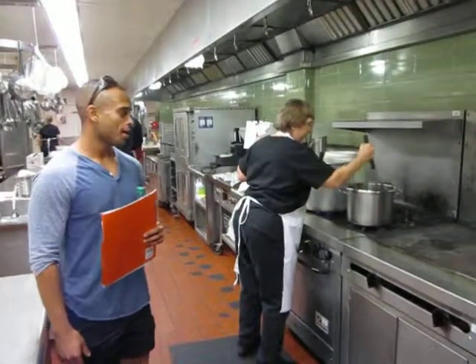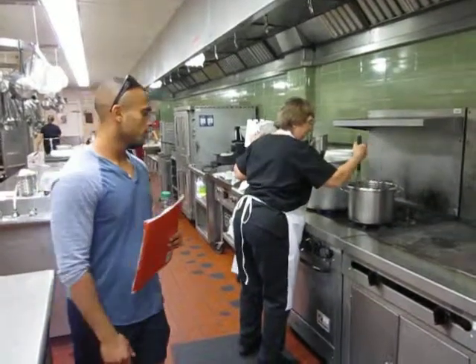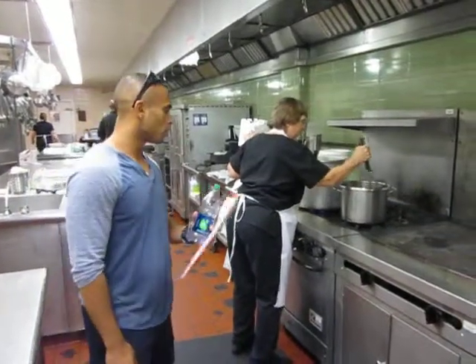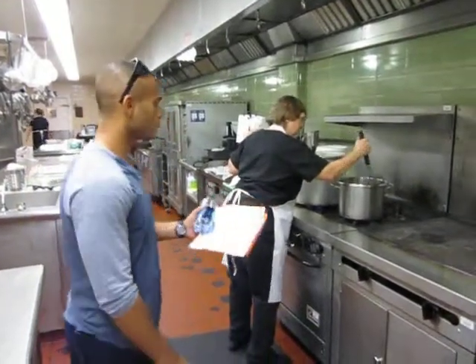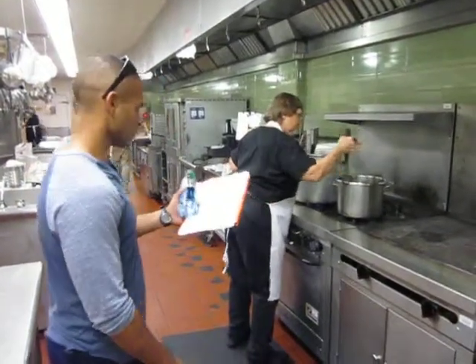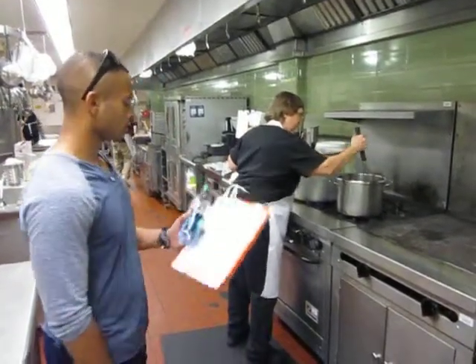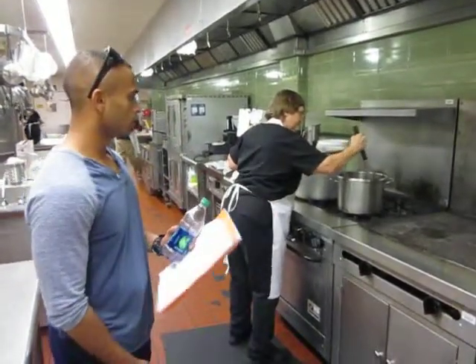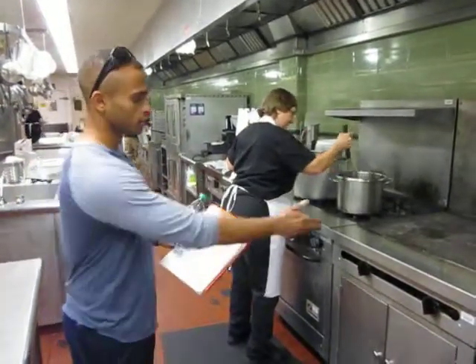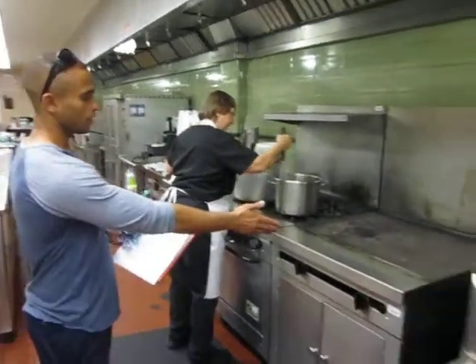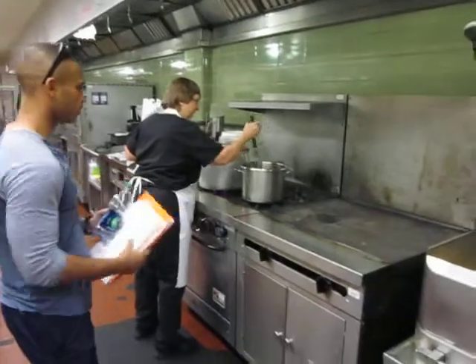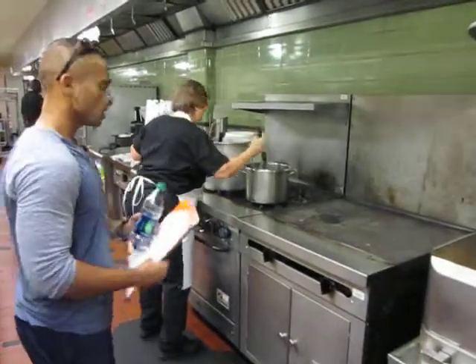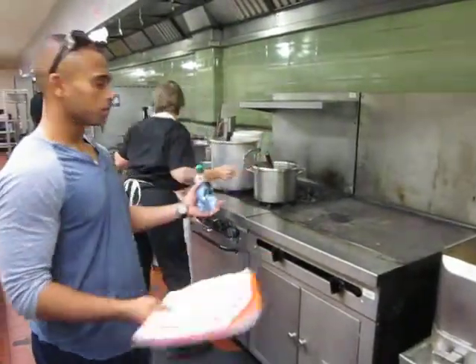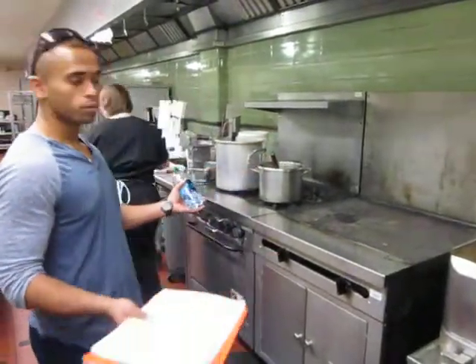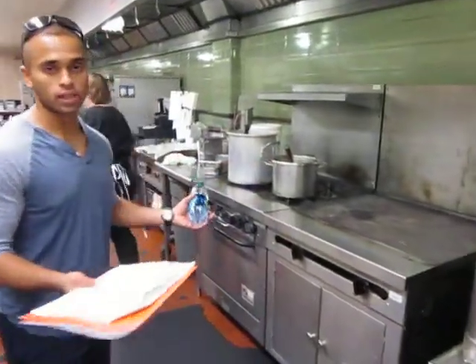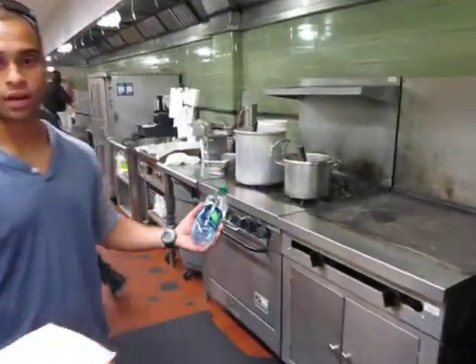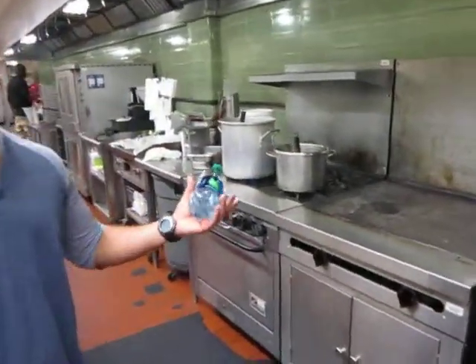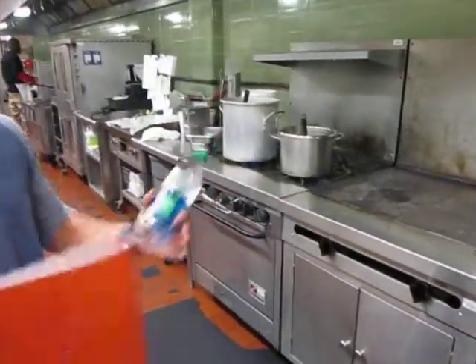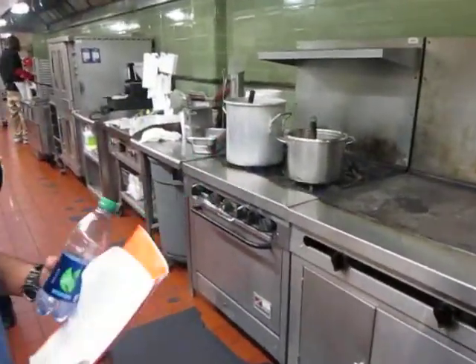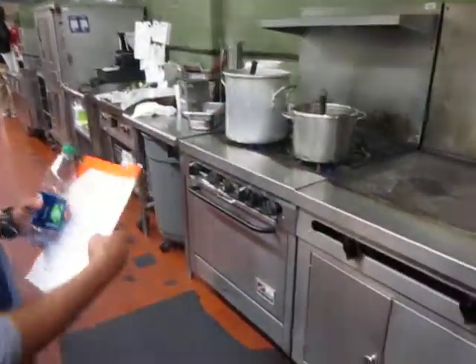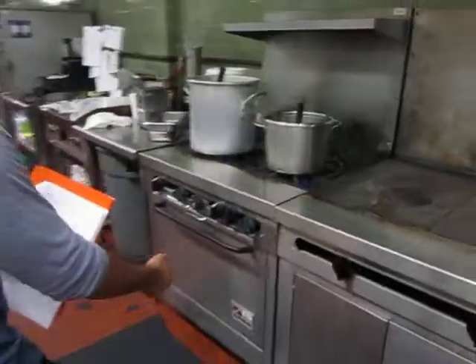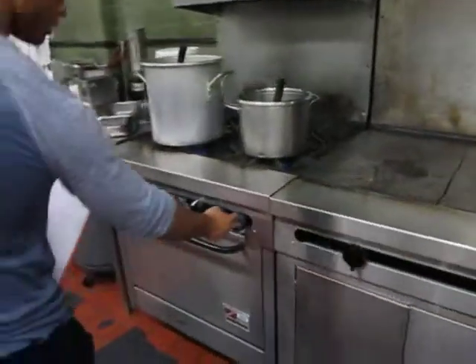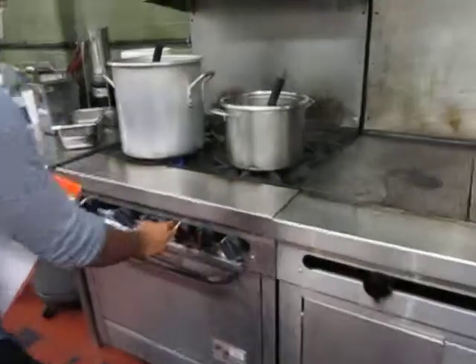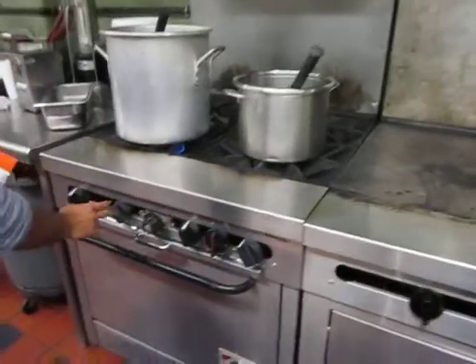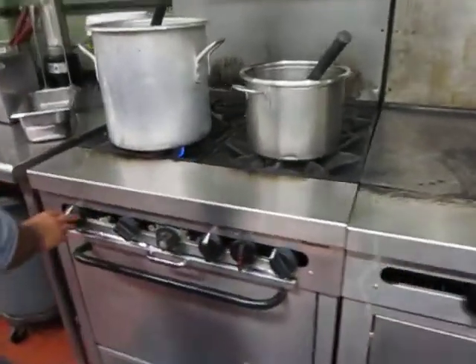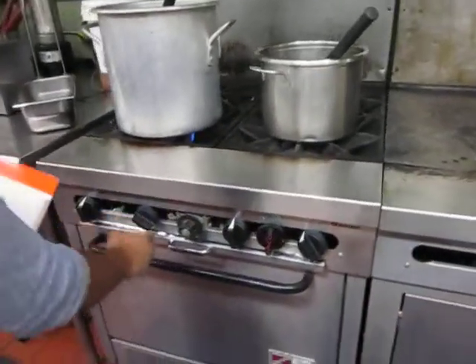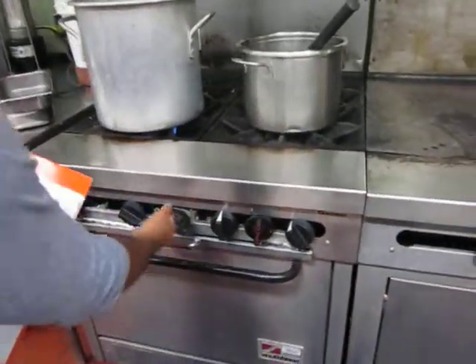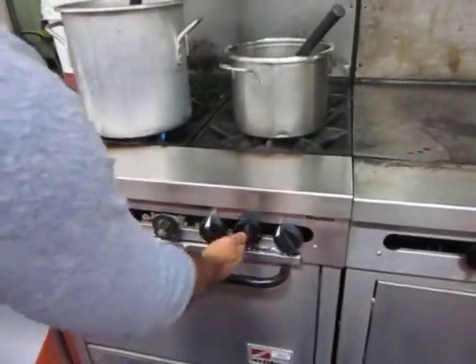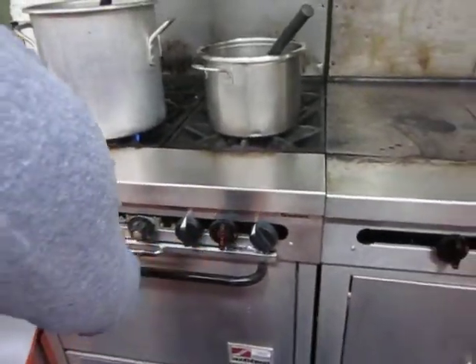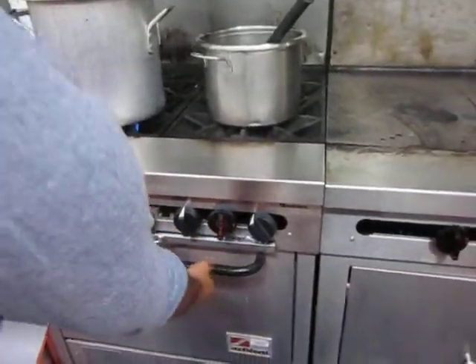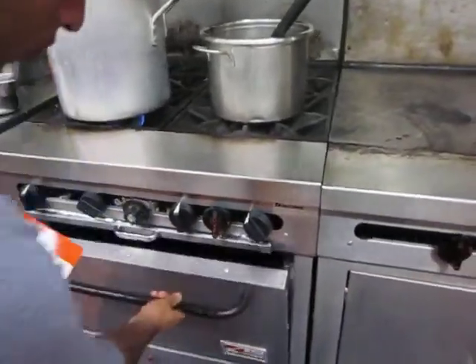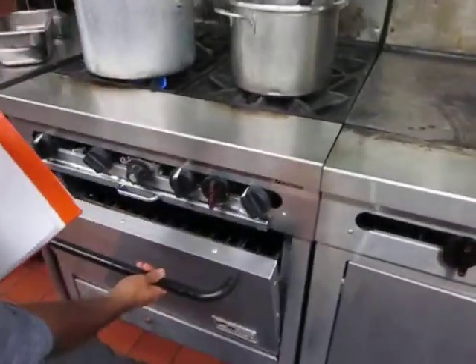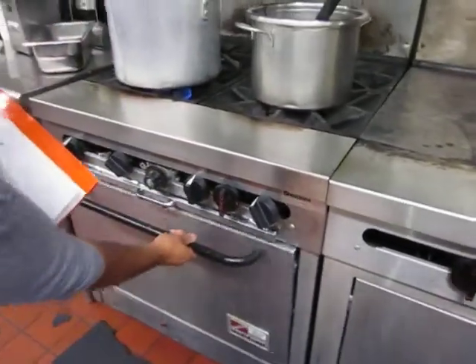Alright, this is your full range burner, and this is your flat top next to it. It pretty much works just like your standard home stove top. Here are your knobs — four knobs — and this is for your oven, to turn the oven on and off.